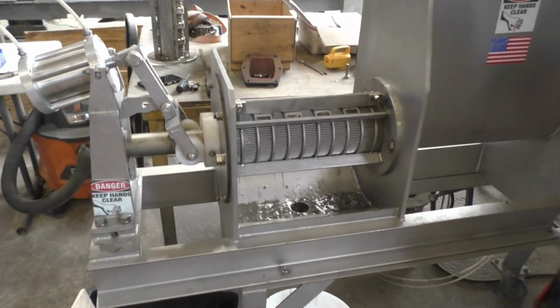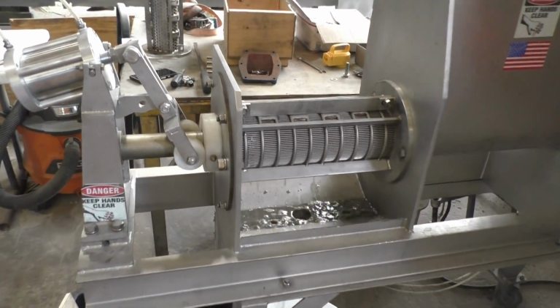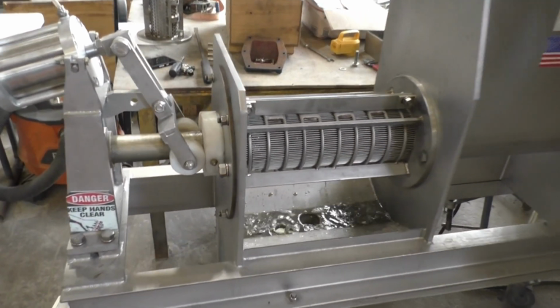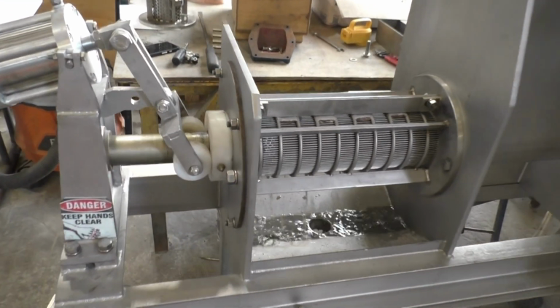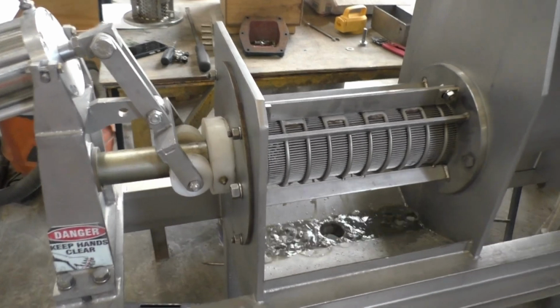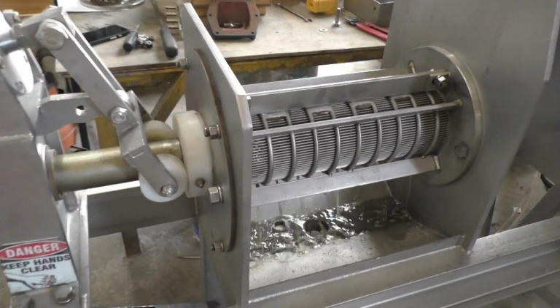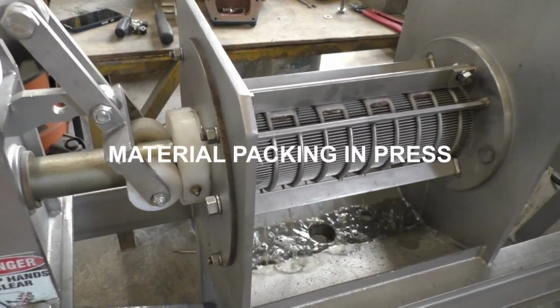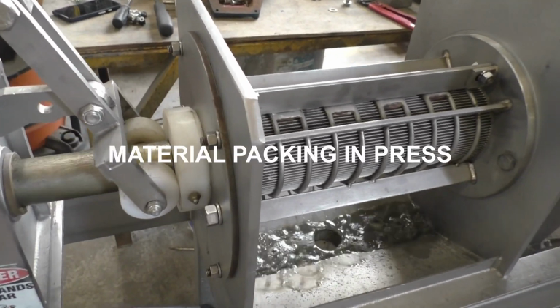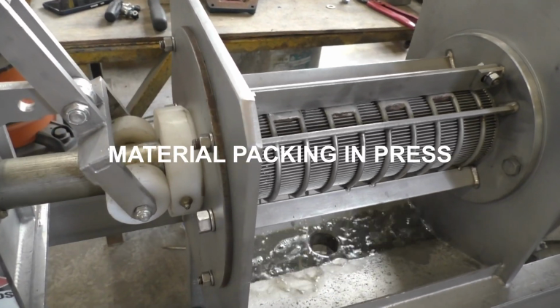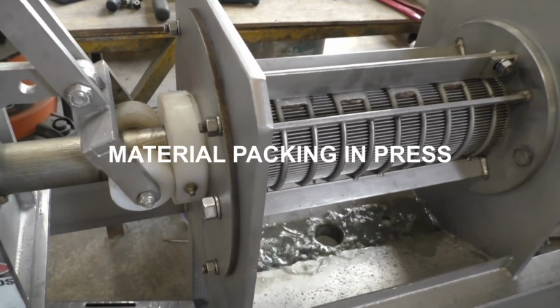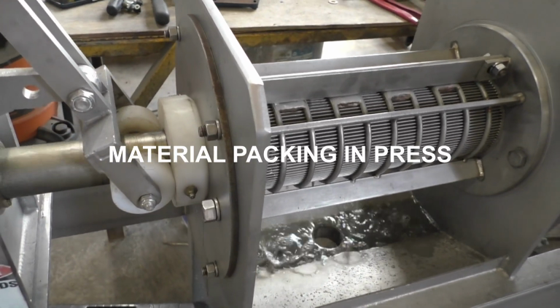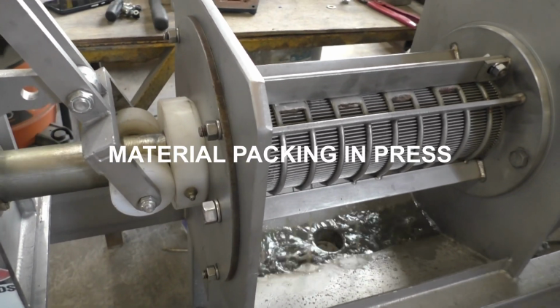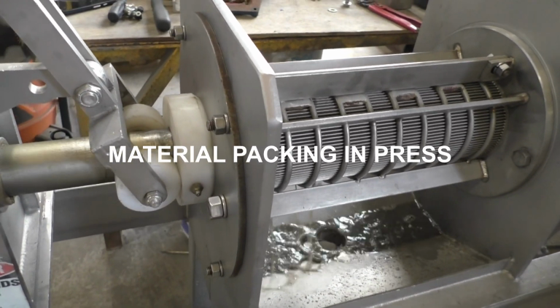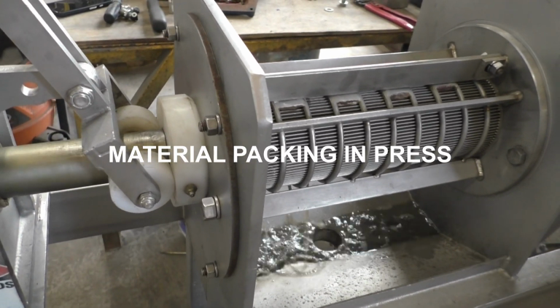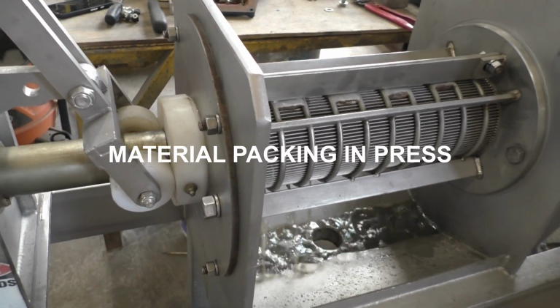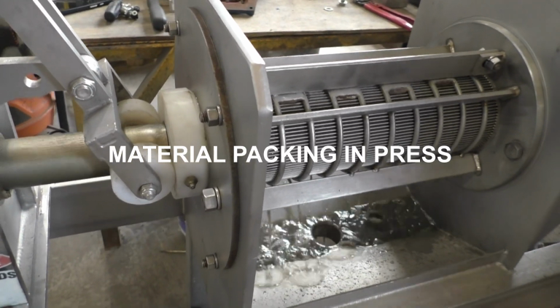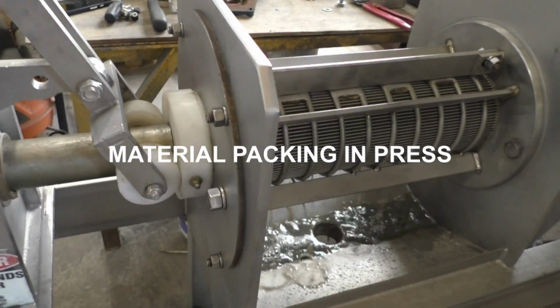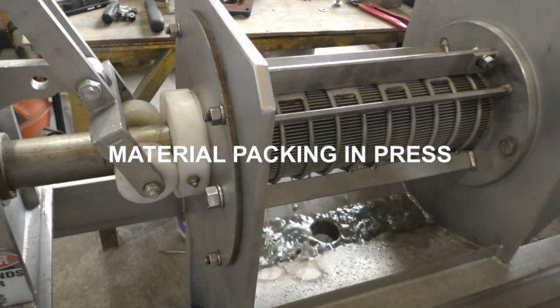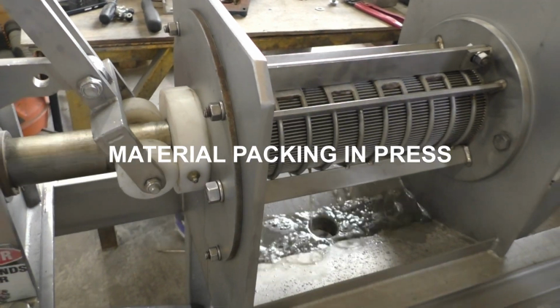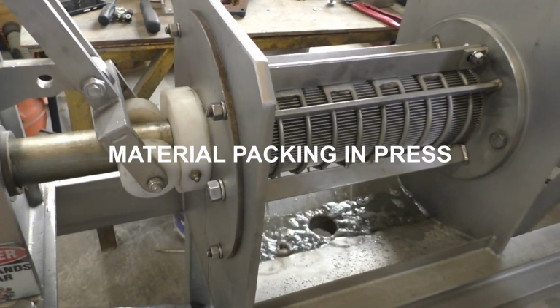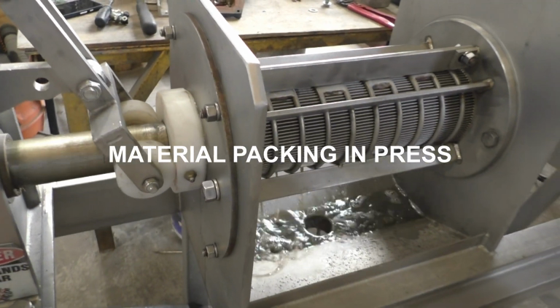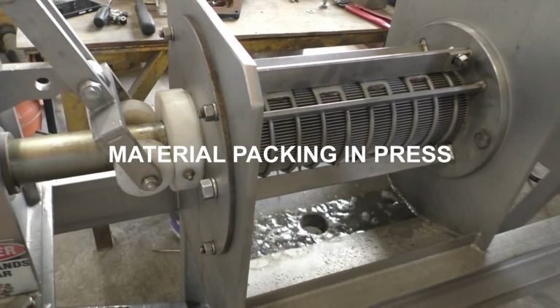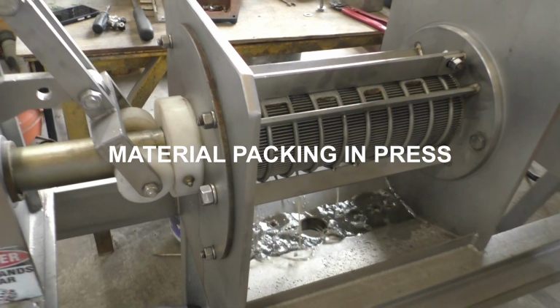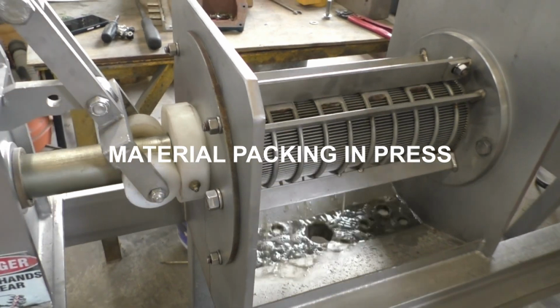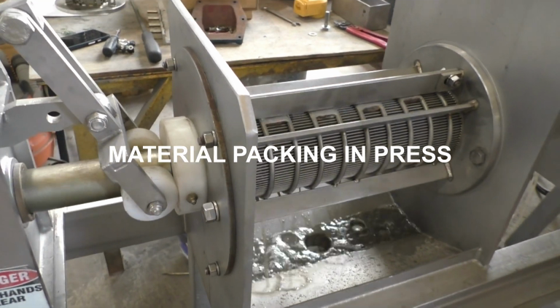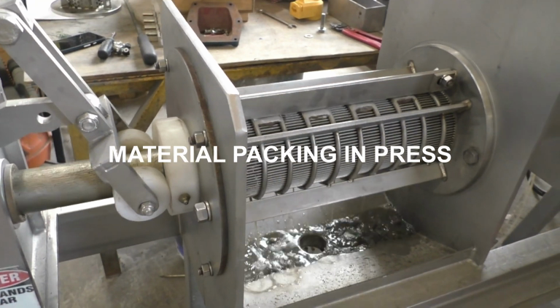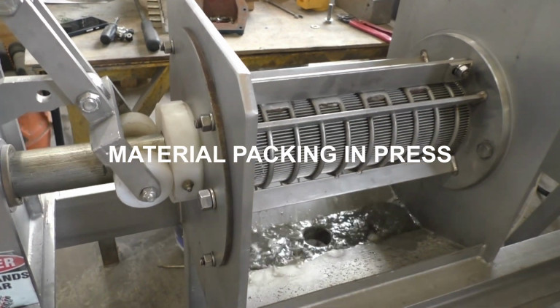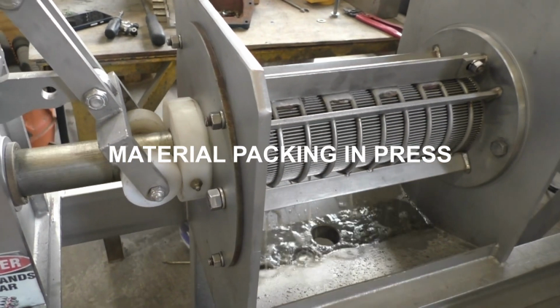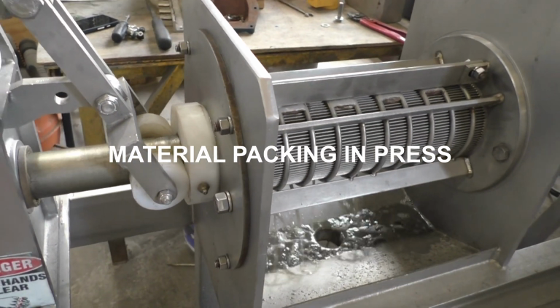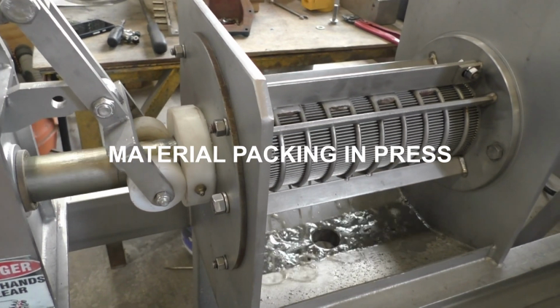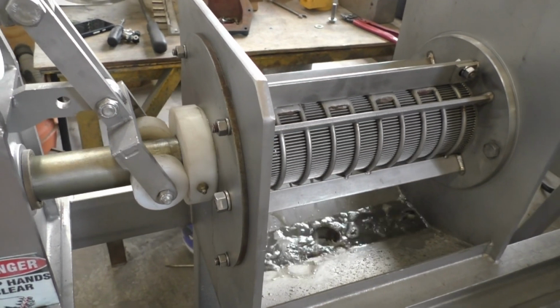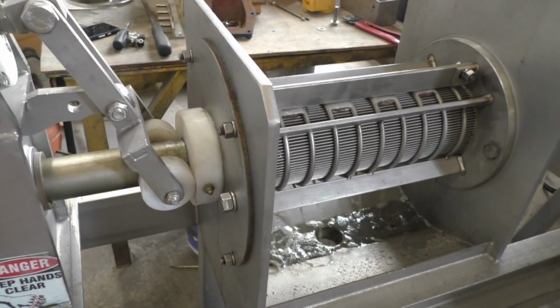Let's see if the cone starts opening — it's already starting to open. The first cake has not been pressed, it's just been conveyed. Once the press packs solid, that dripping you see will go away.